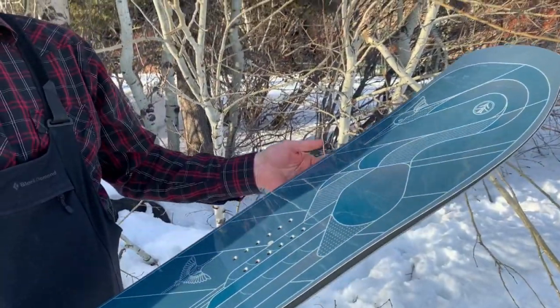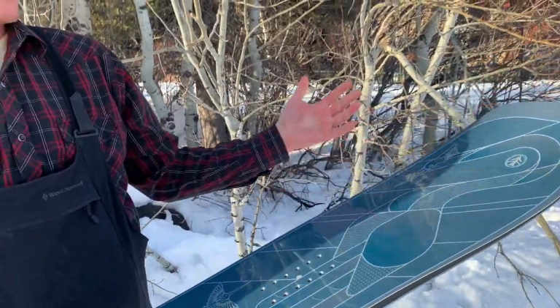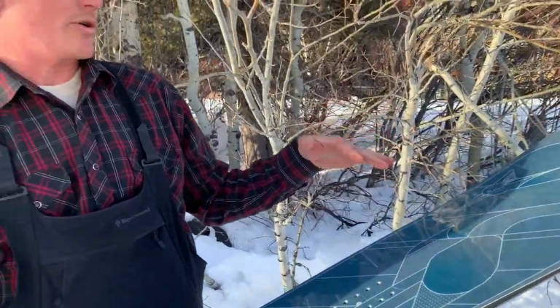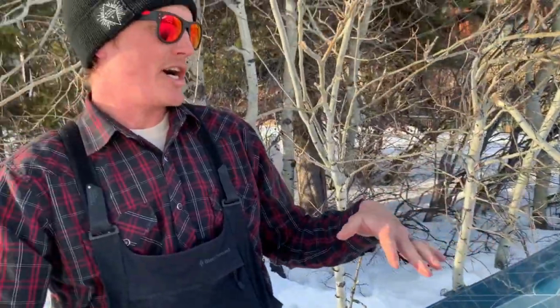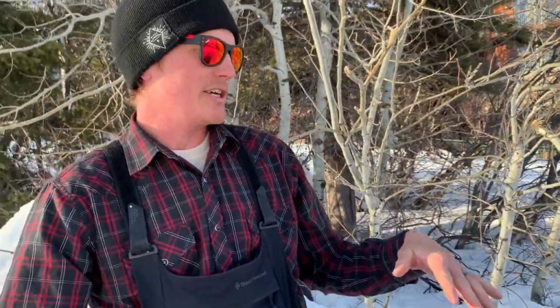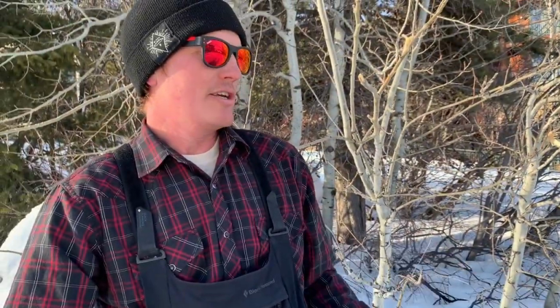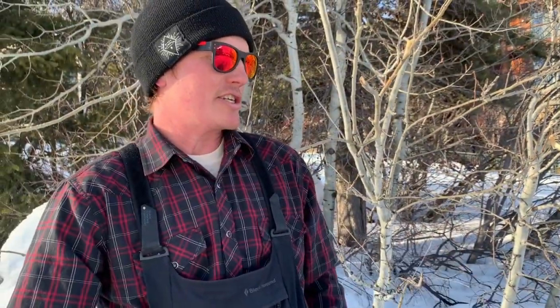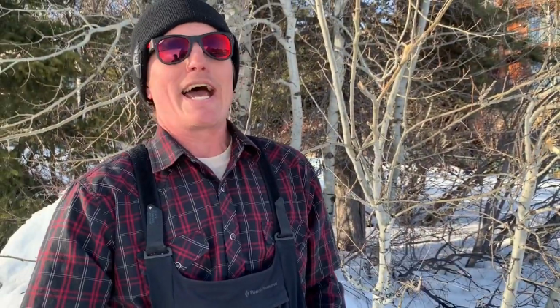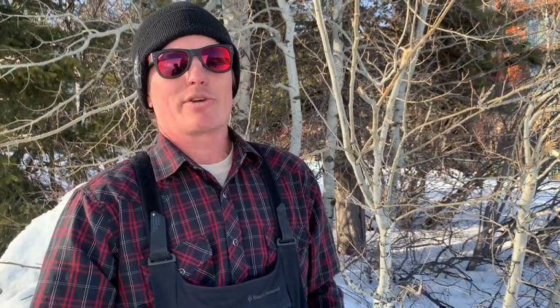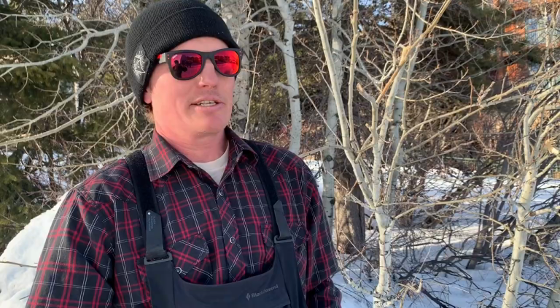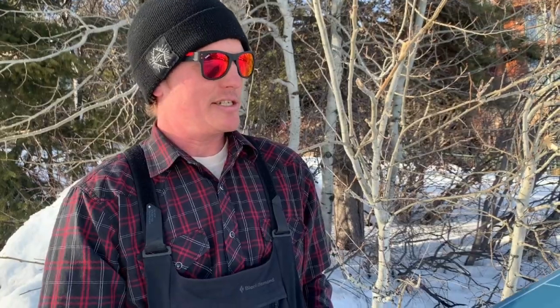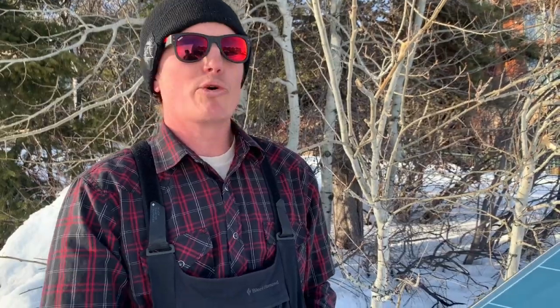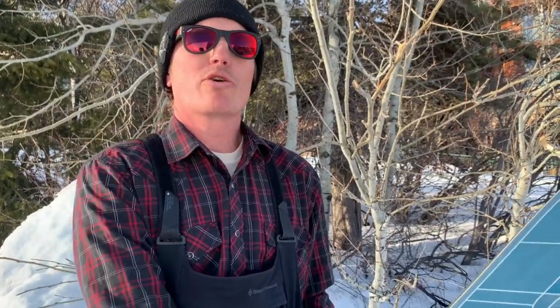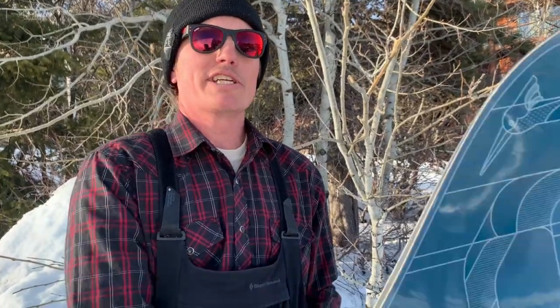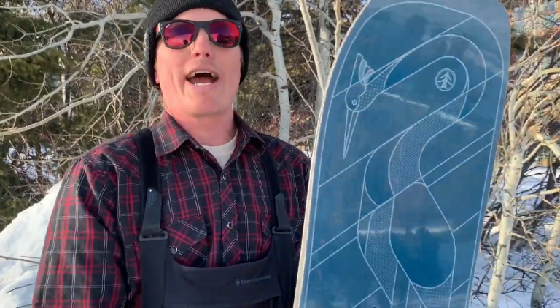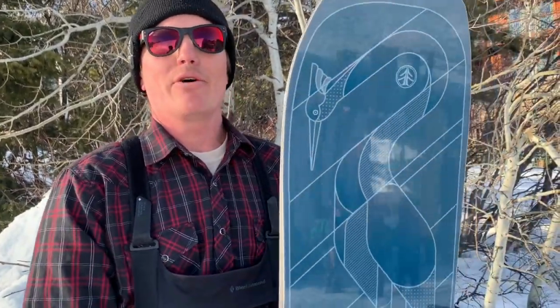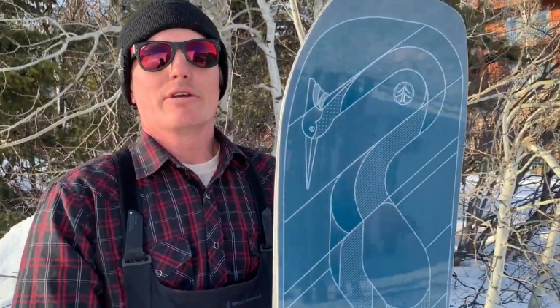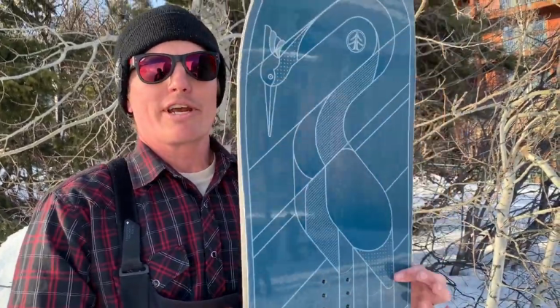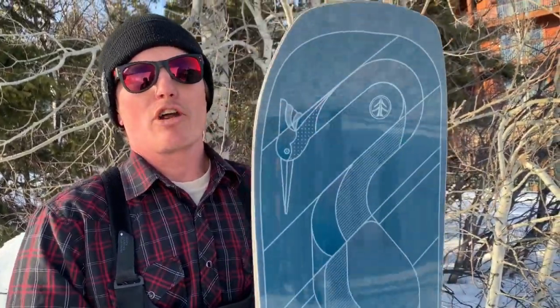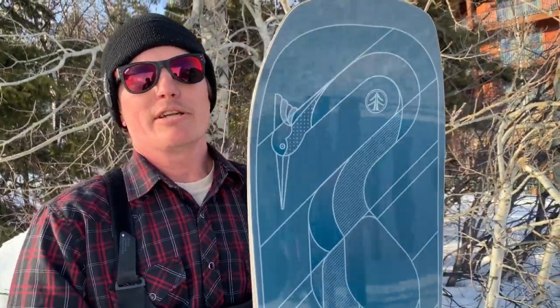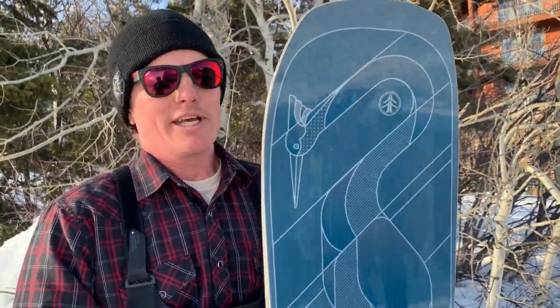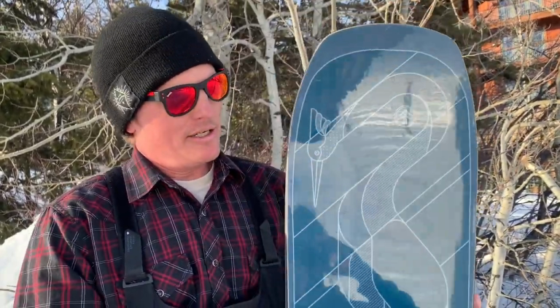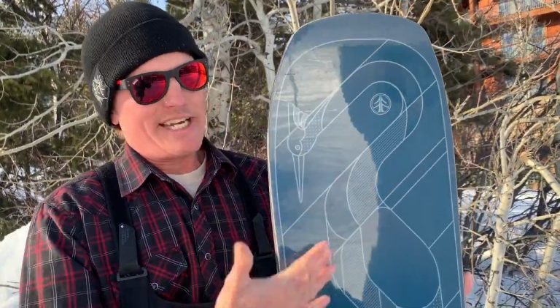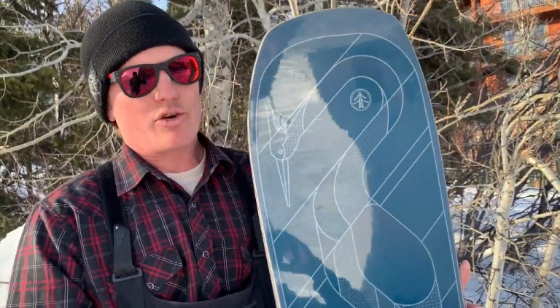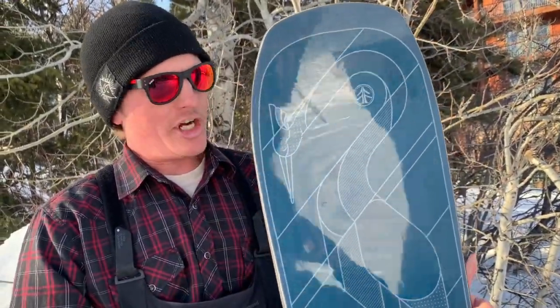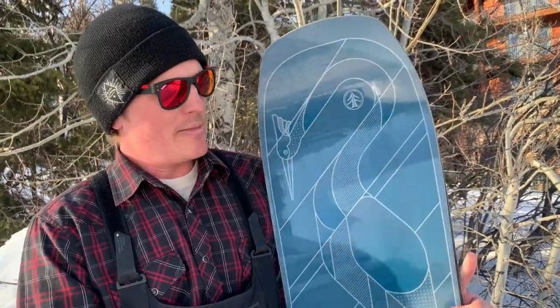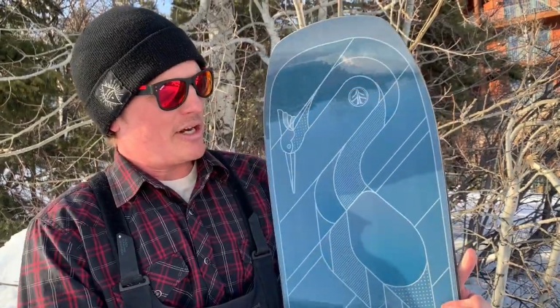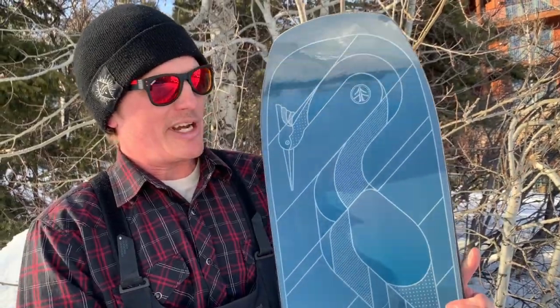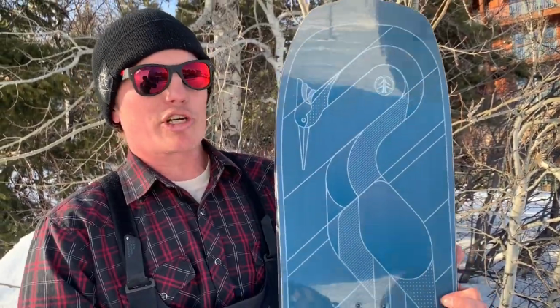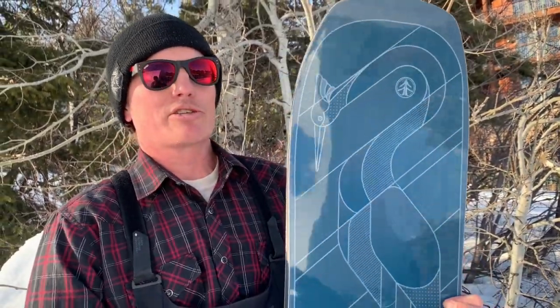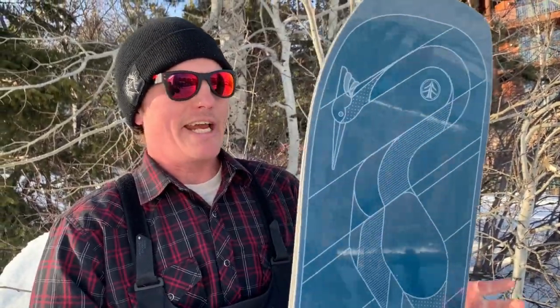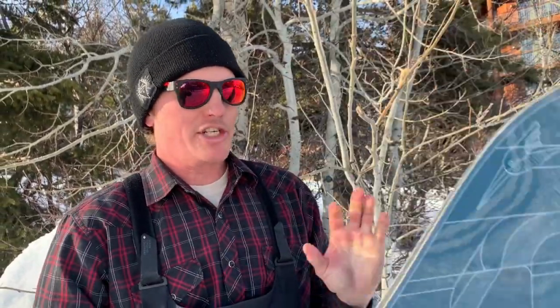Combine that with the carbon stringer core and it makes a board that's more responsive and it's going to last. Normal wood cores just ride out, but when you have carbon it retains its core shape and also makes it more explosively energized.